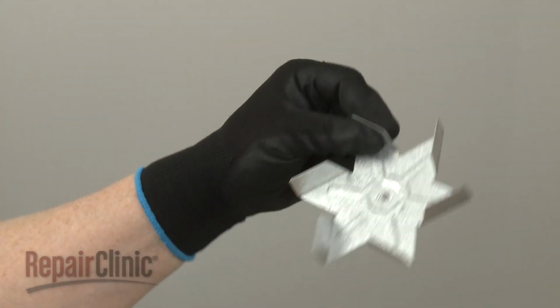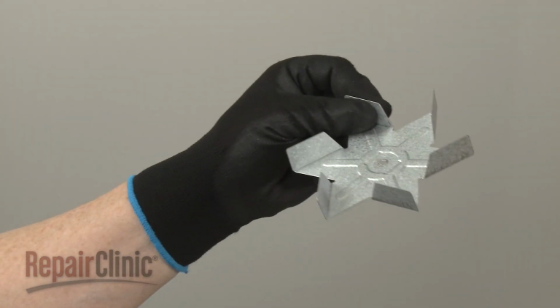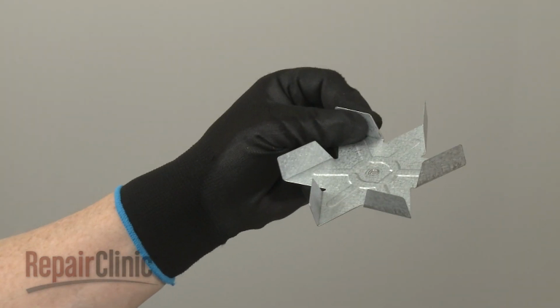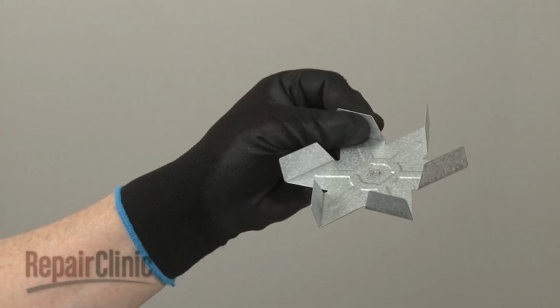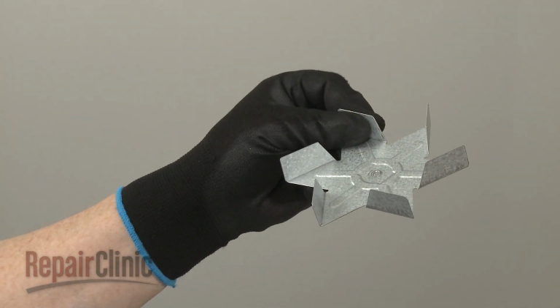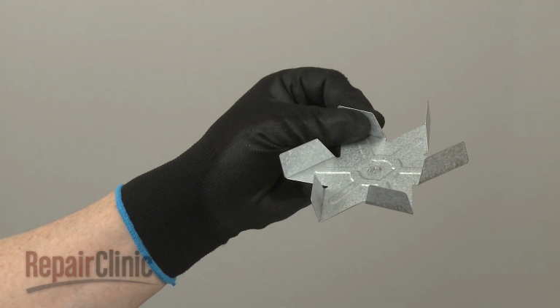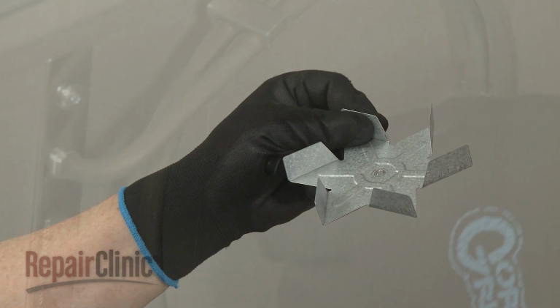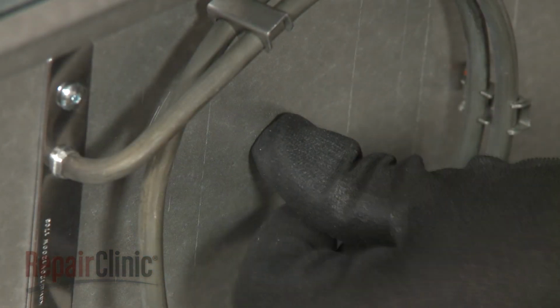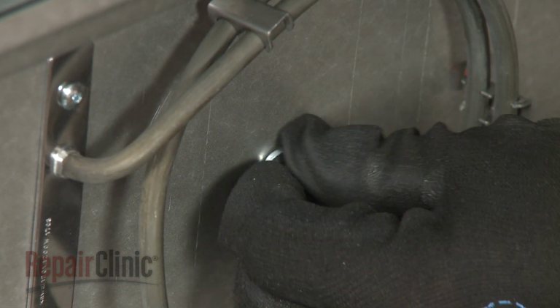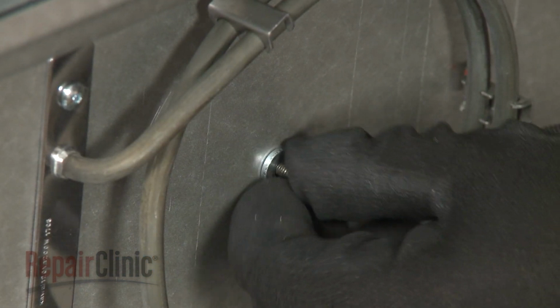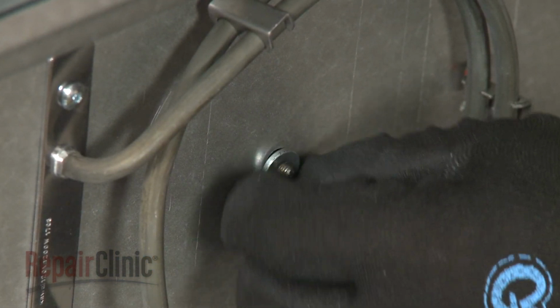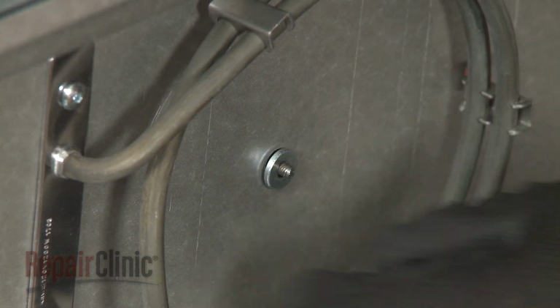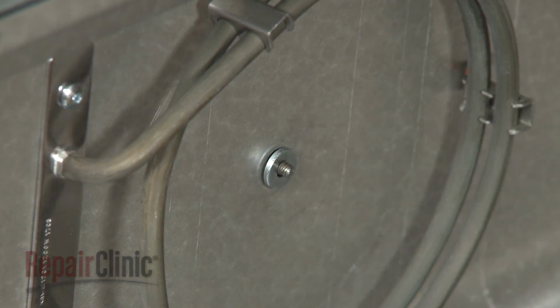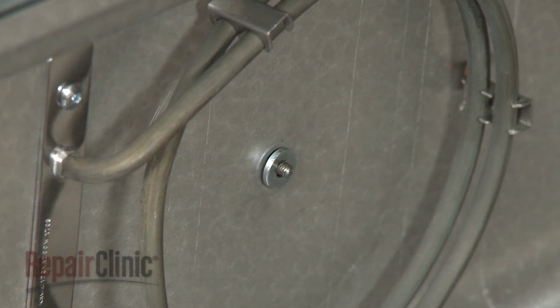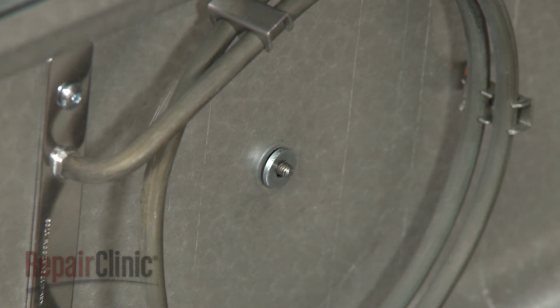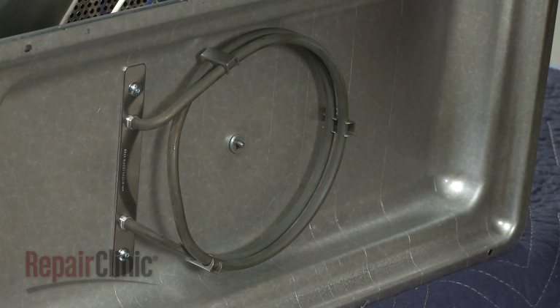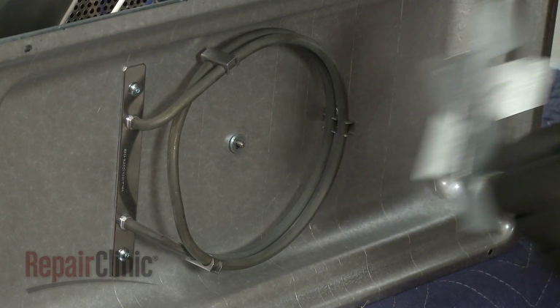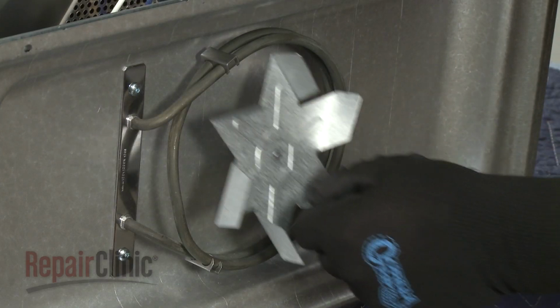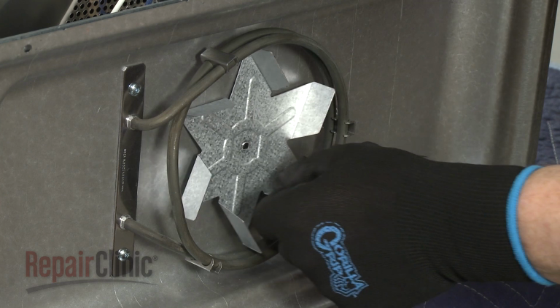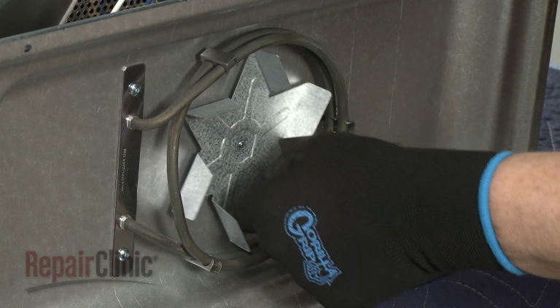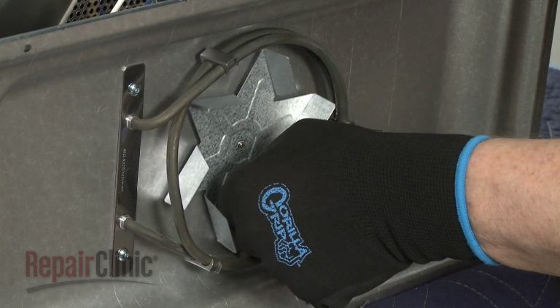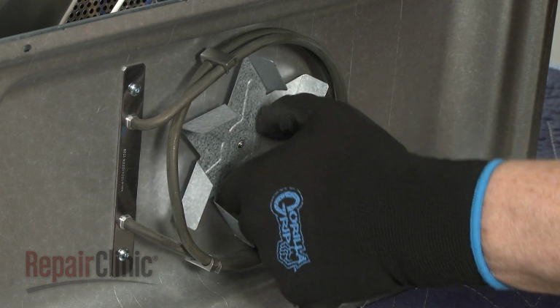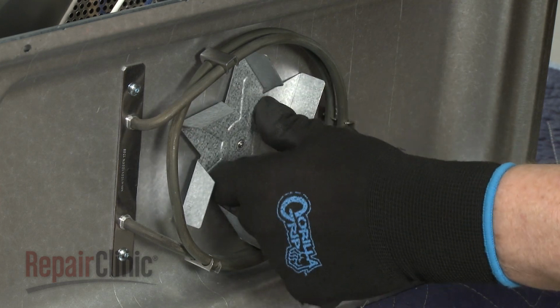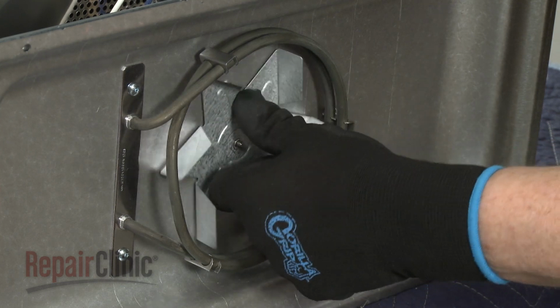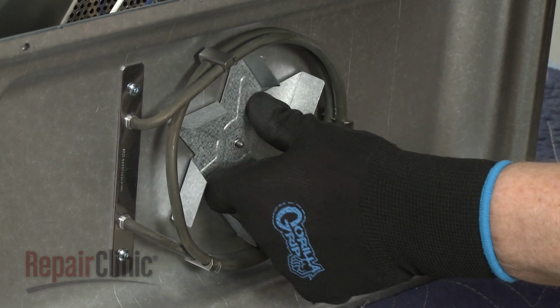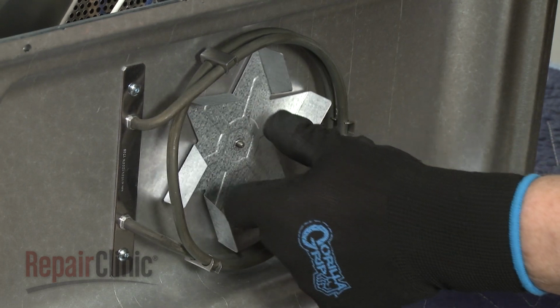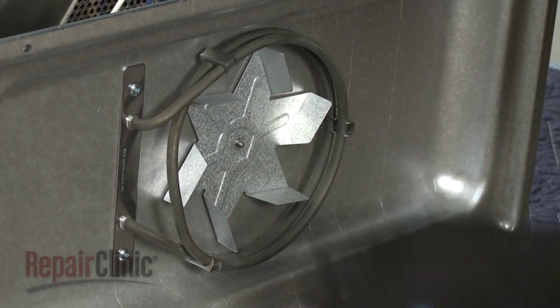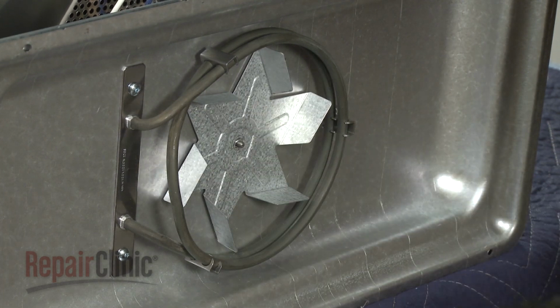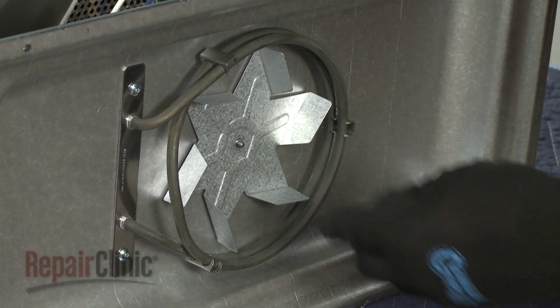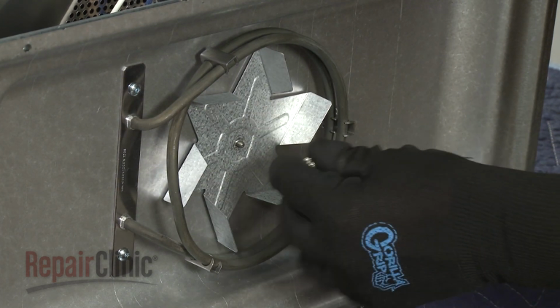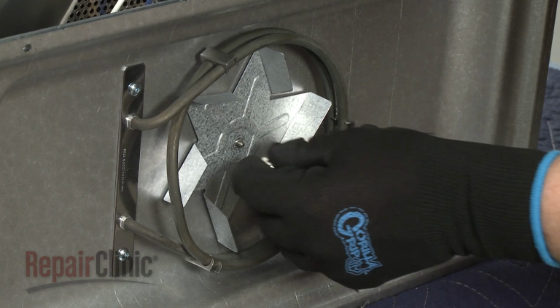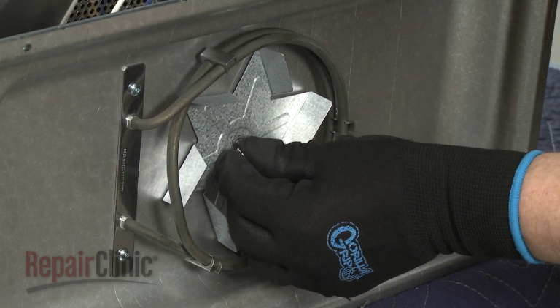Before you install the new convection fan blade, confirm that the washer is intact on the motor shaft. Align the new blade on the shaft, then thread the mounting nut on counter-clockwise and tighten.